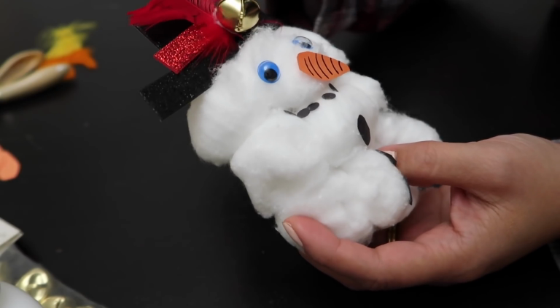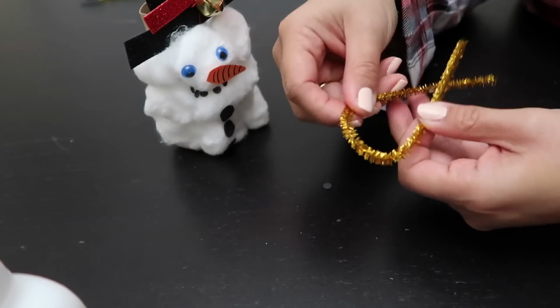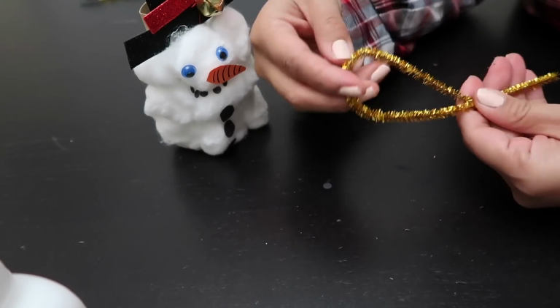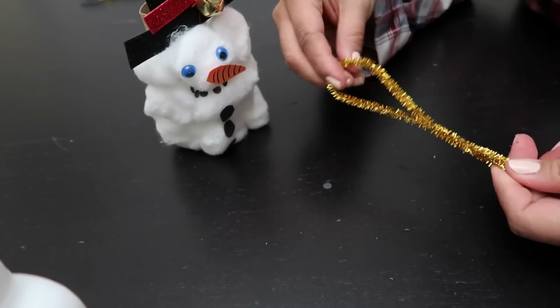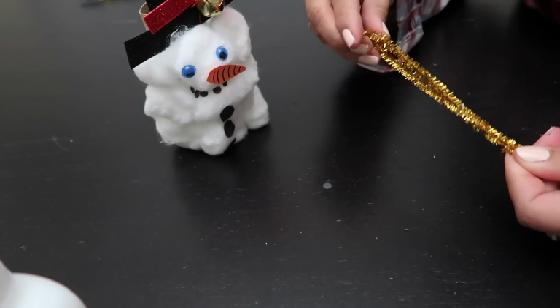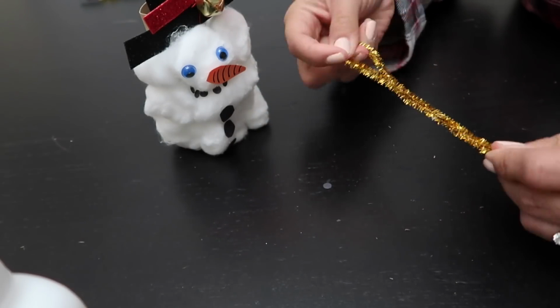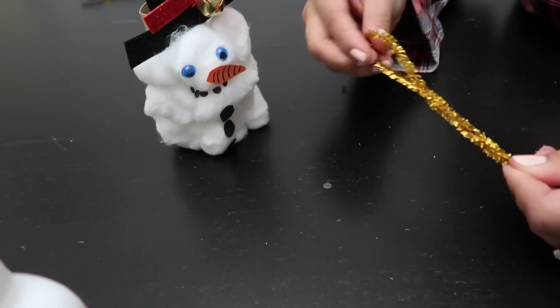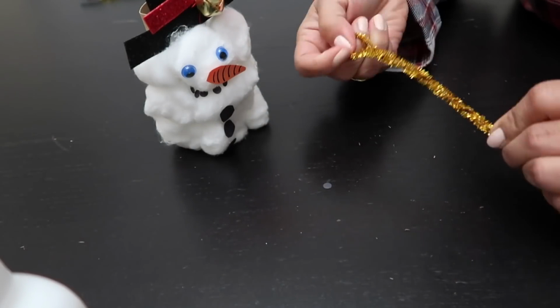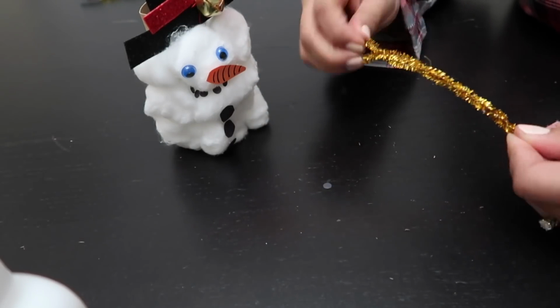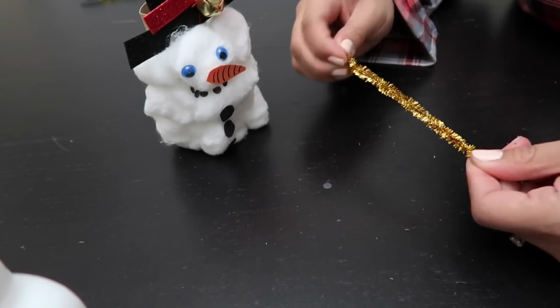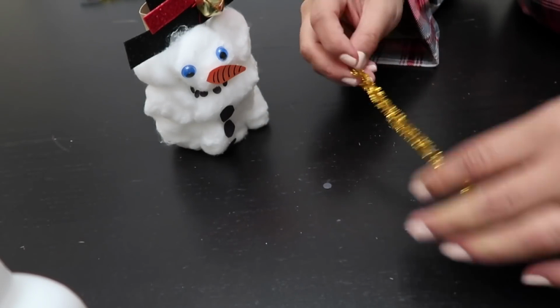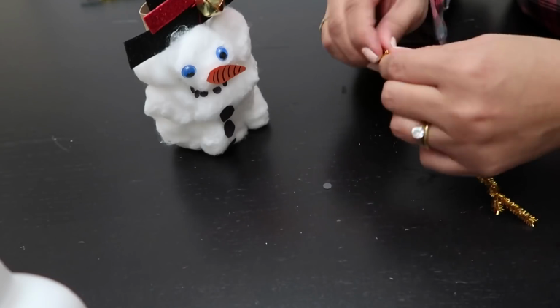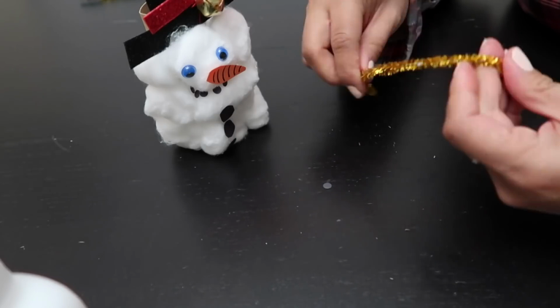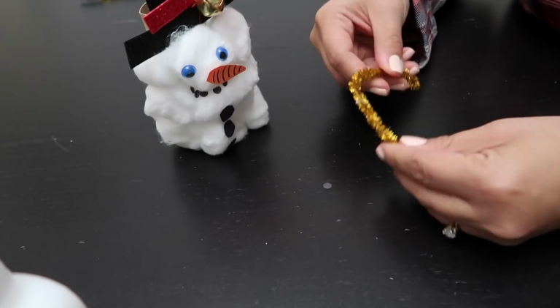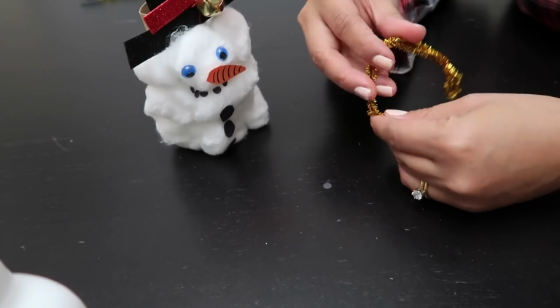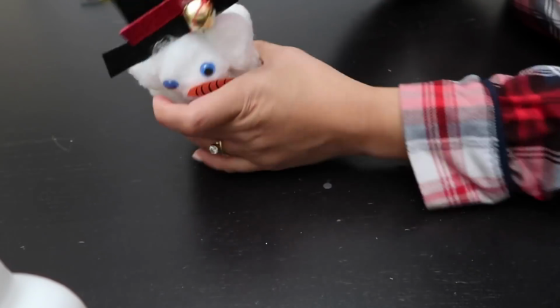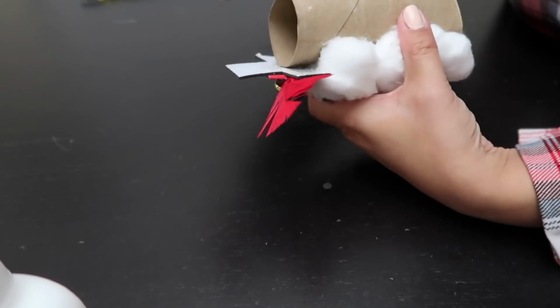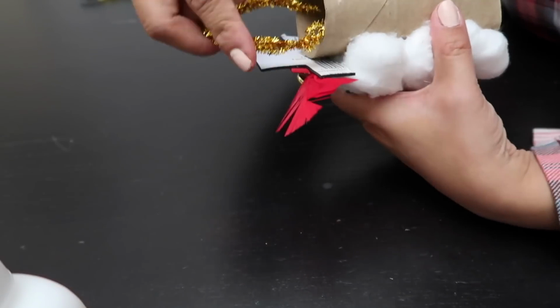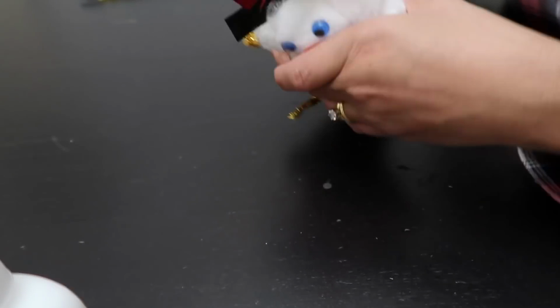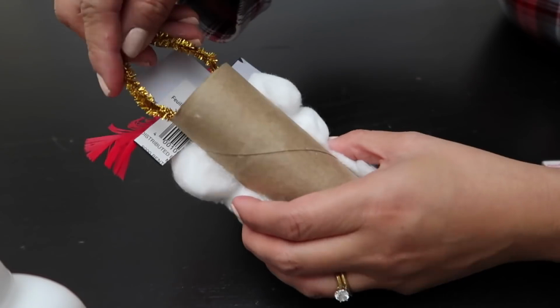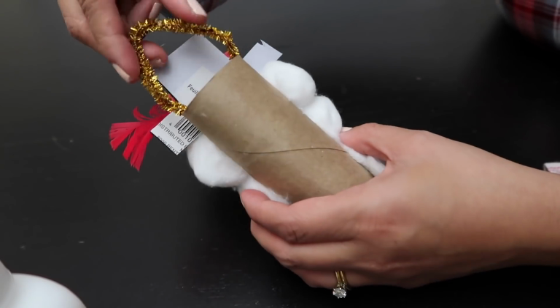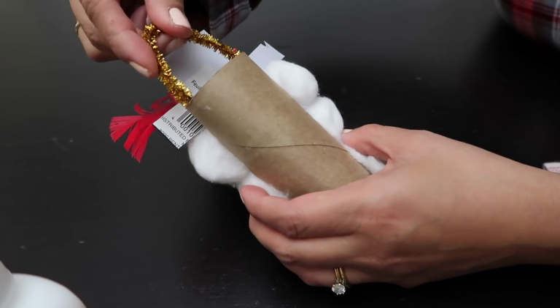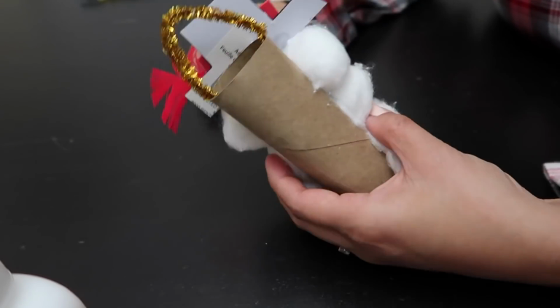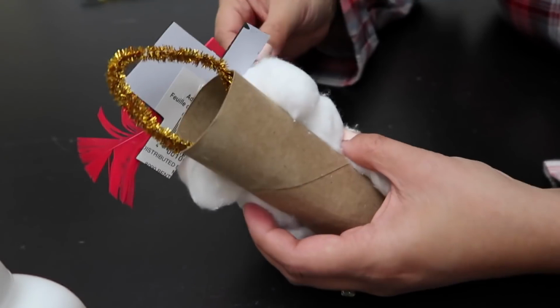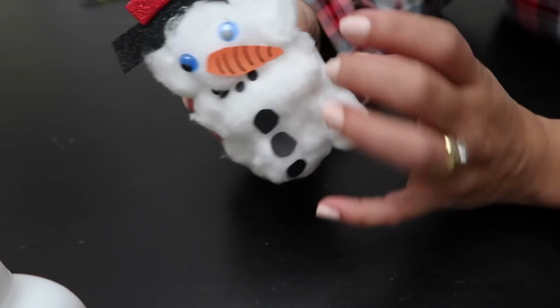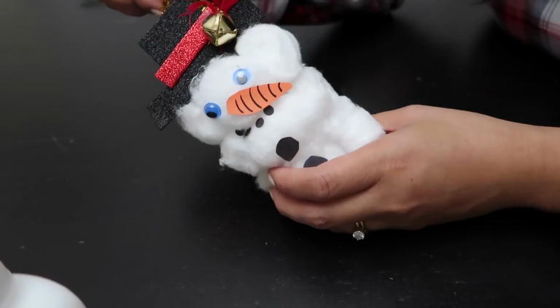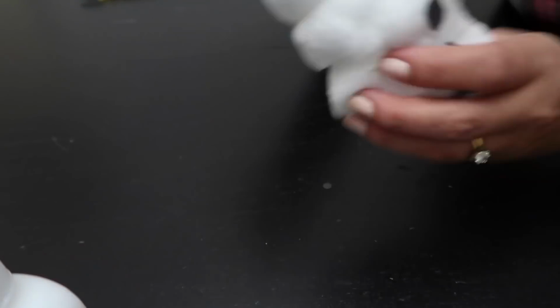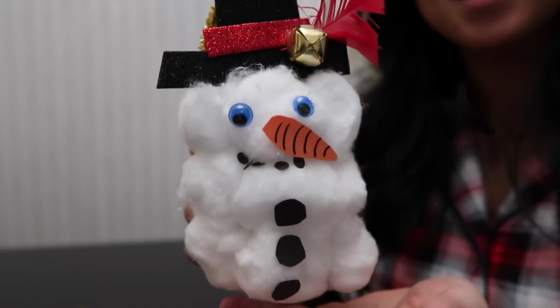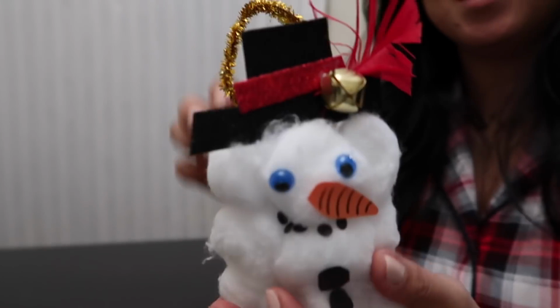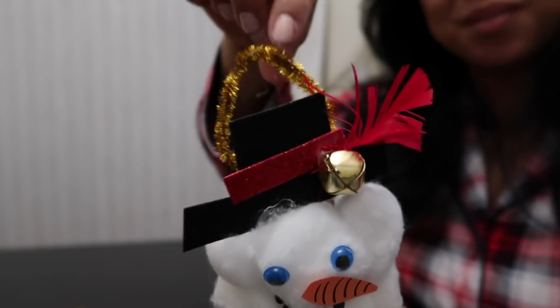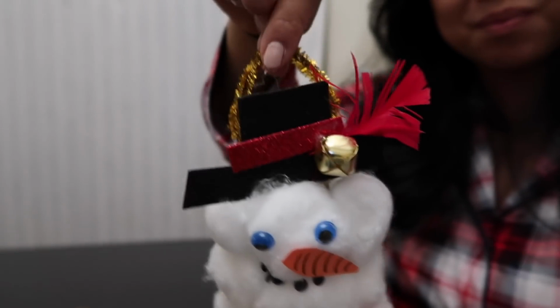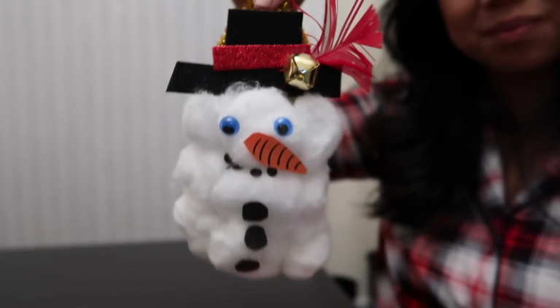And last but not least let's add a festive handle to jingle our snowman. I folded a pipe cleaner in half so it's not too long and used a glue gun to attach it to the inside of the paper roll.